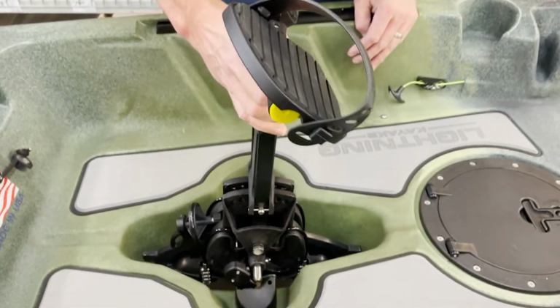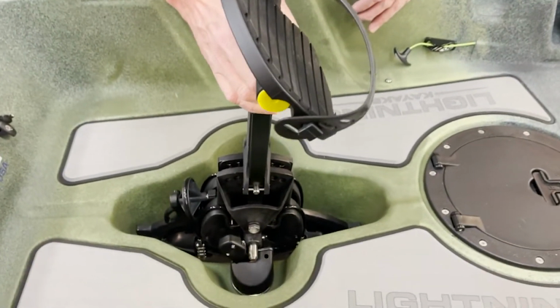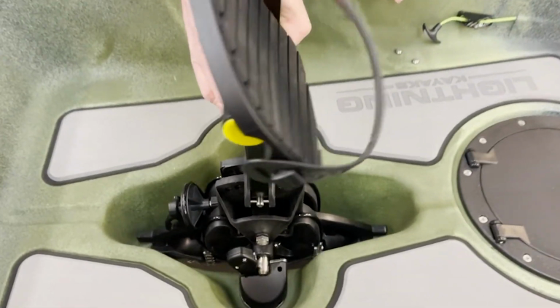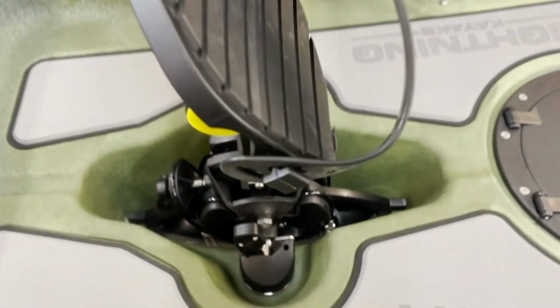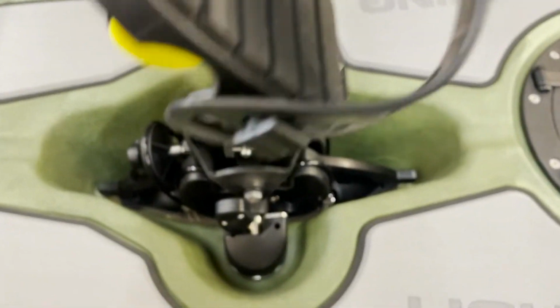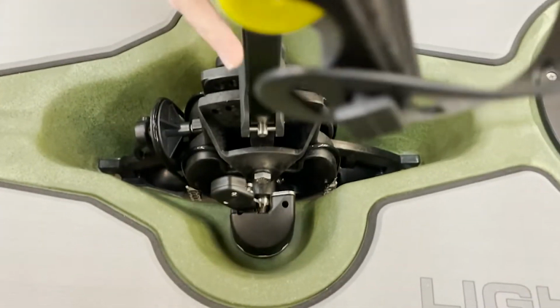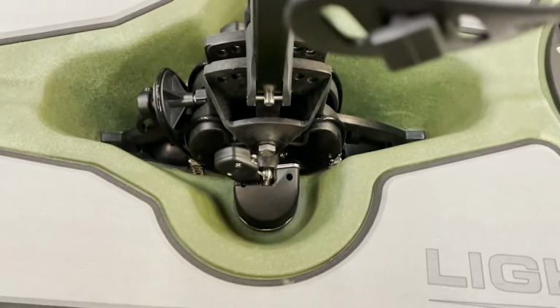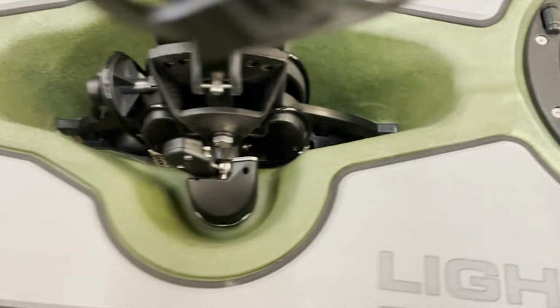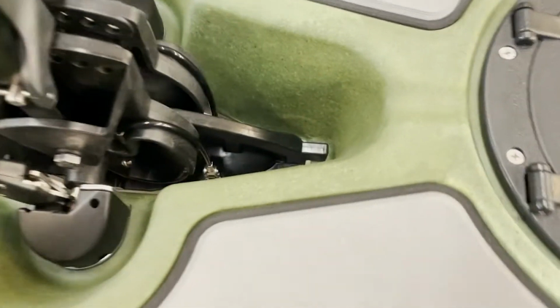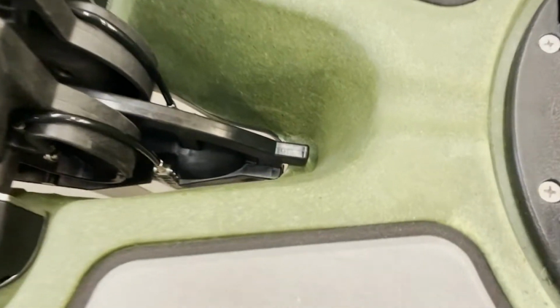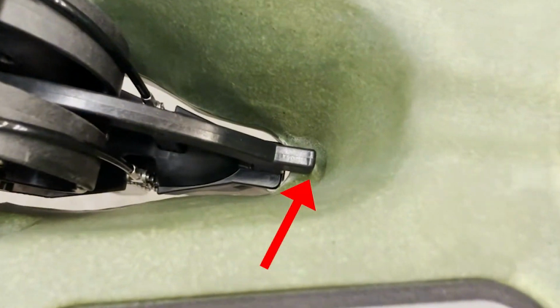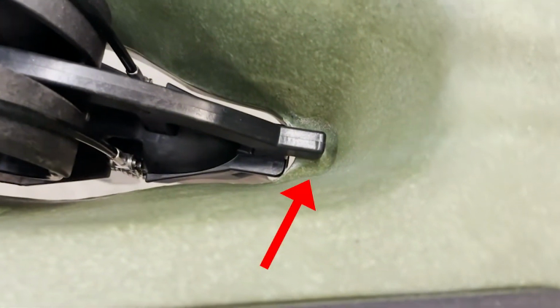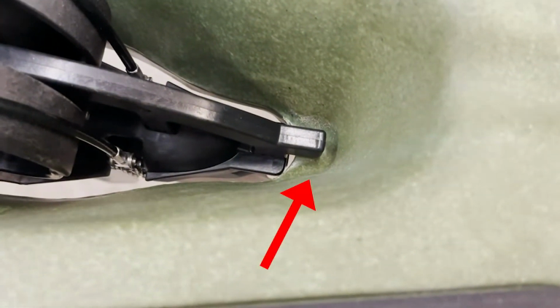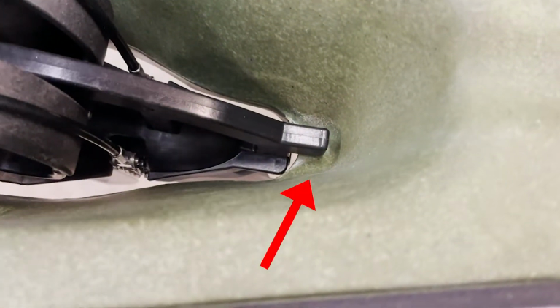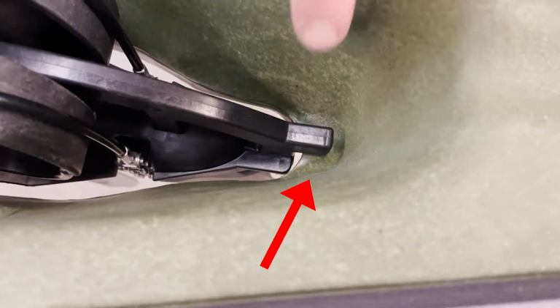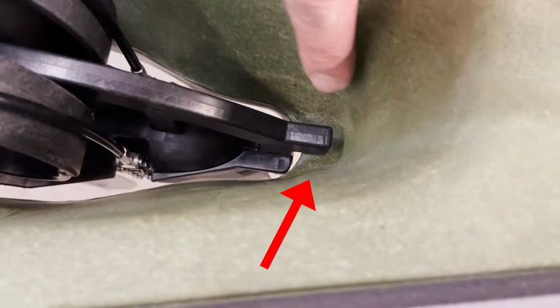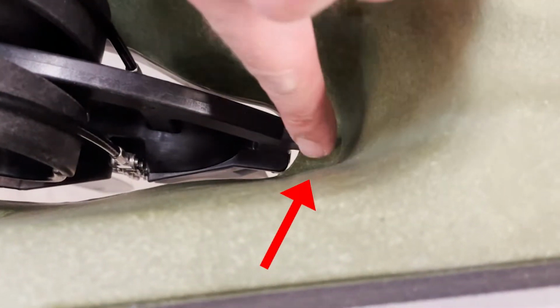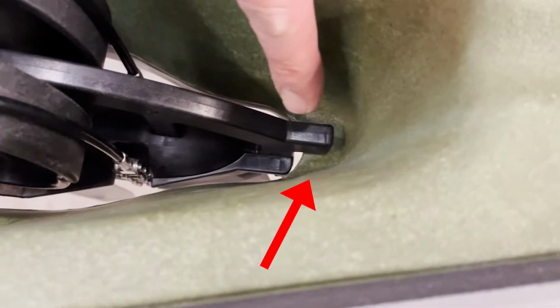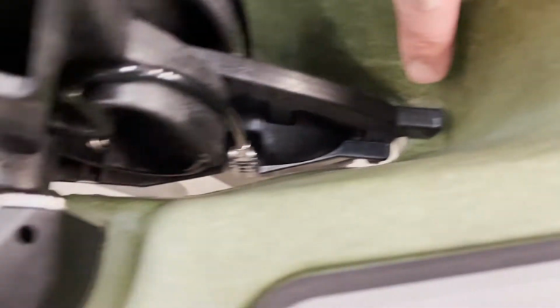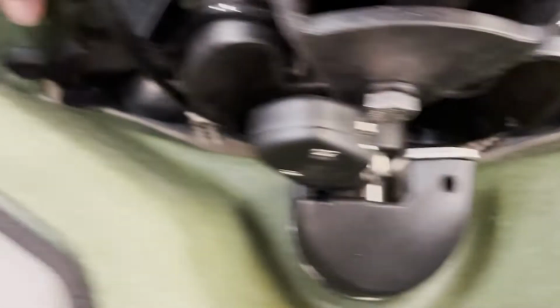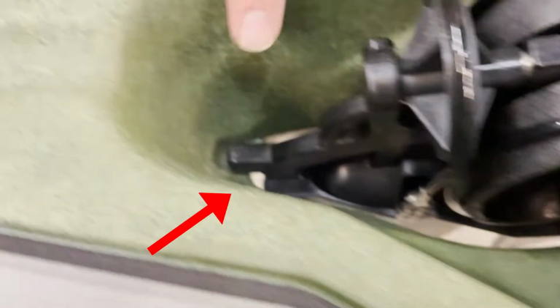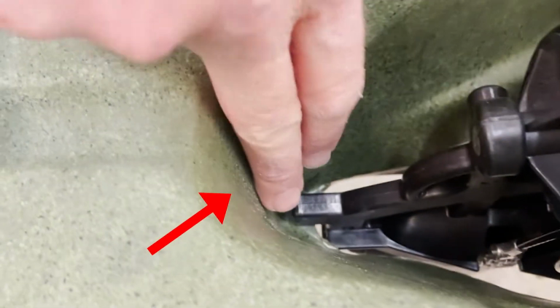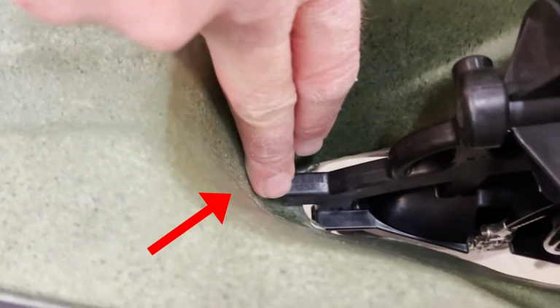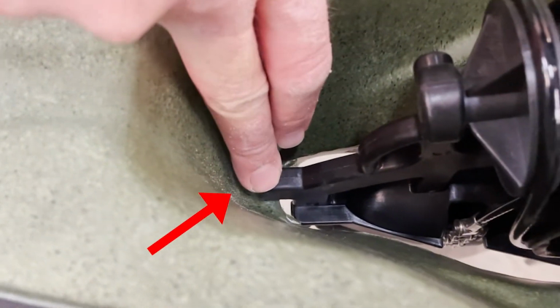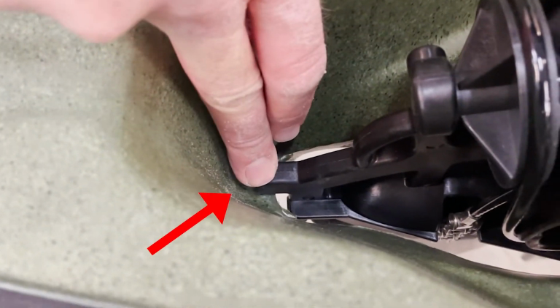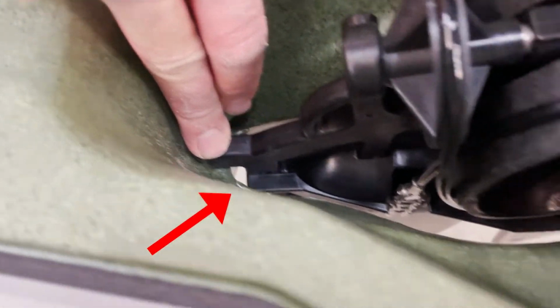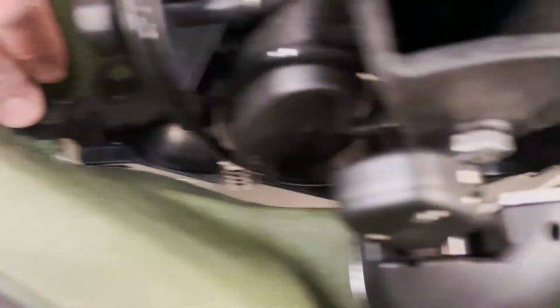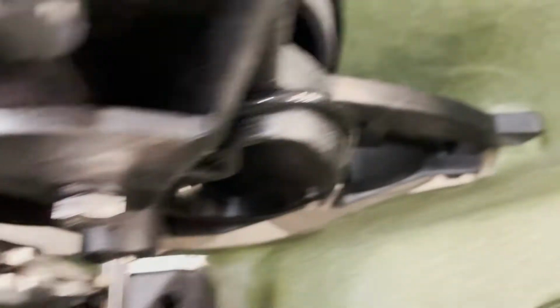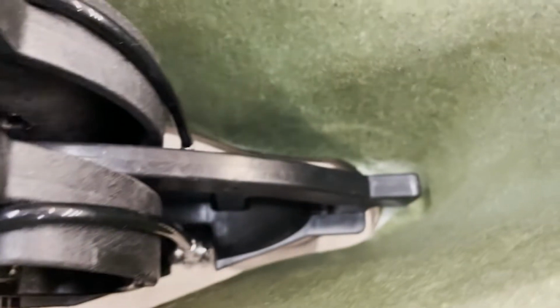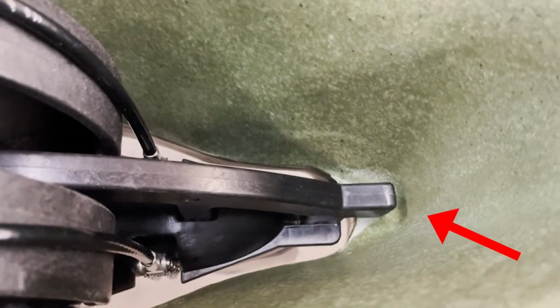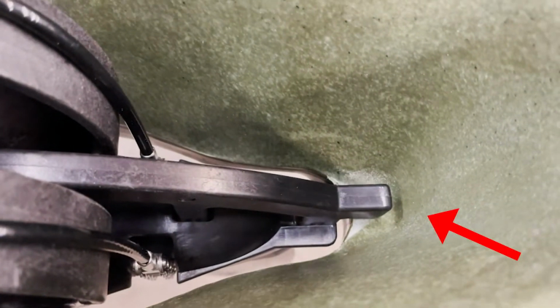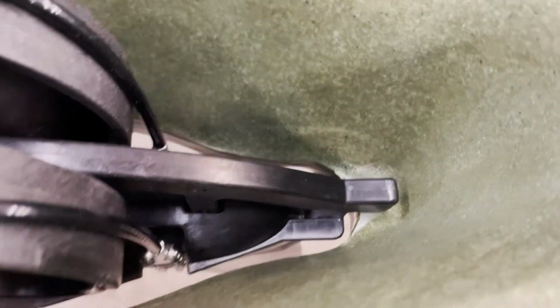Just drop your drive in. Now as you can see, the two ends of the spine are resting on the boat on either edge. Nothing is slanted or out of position.